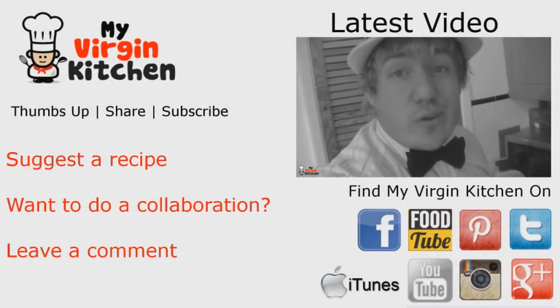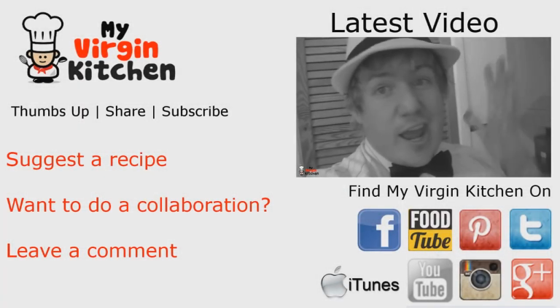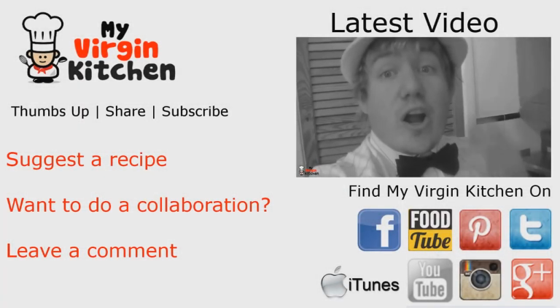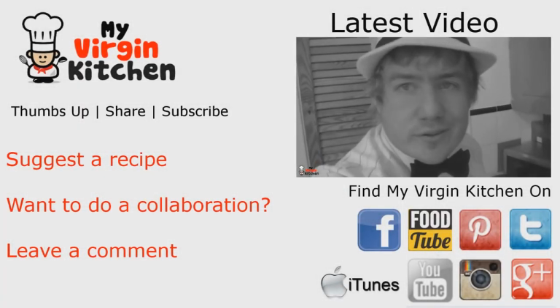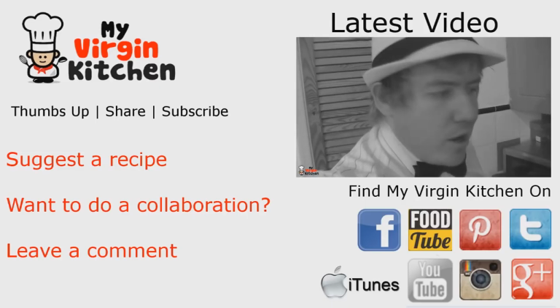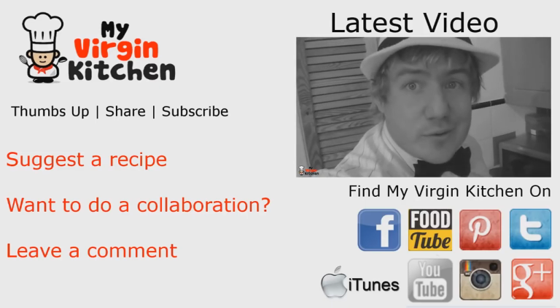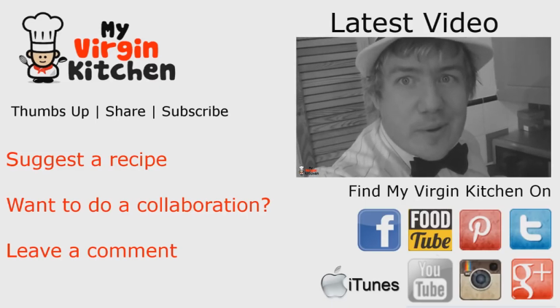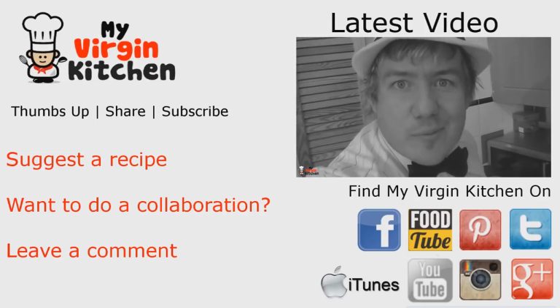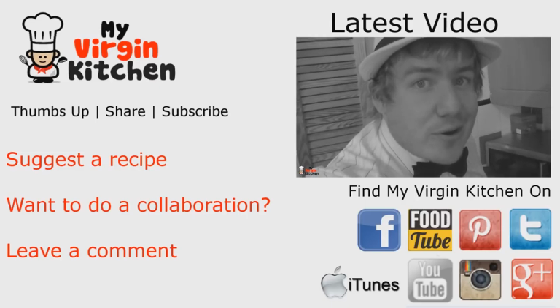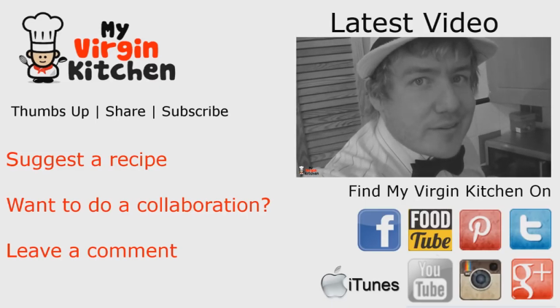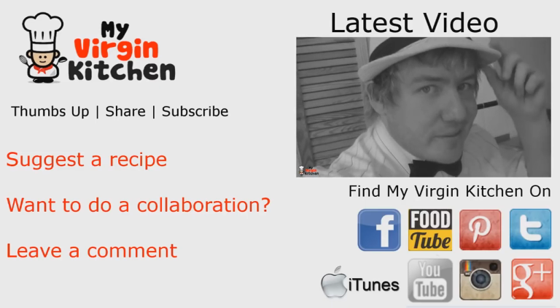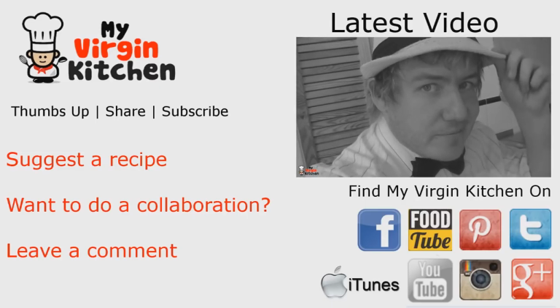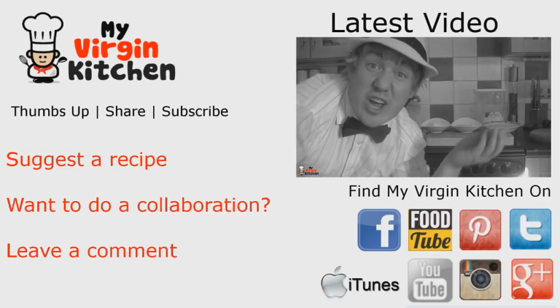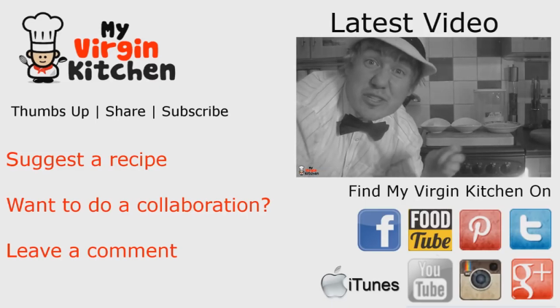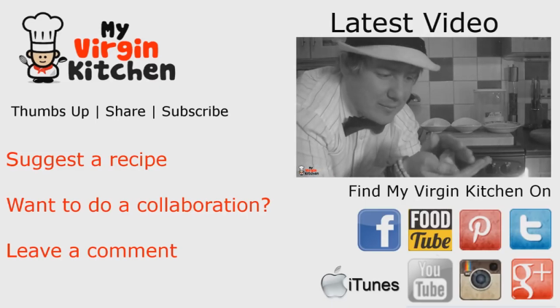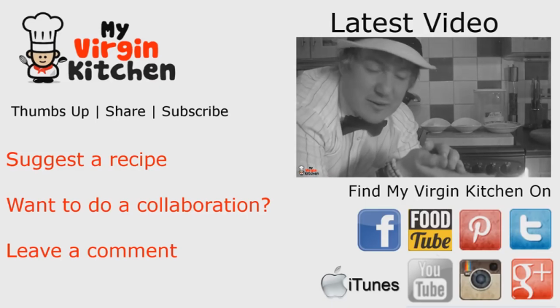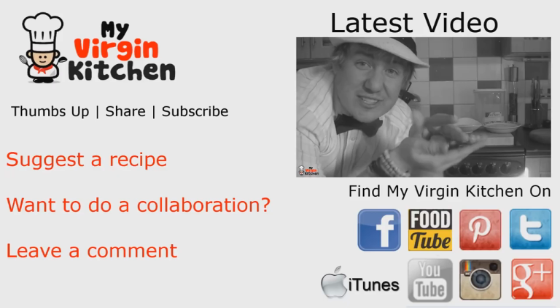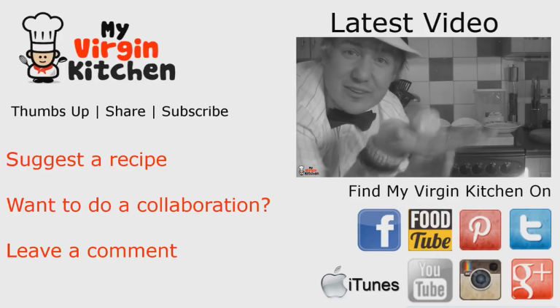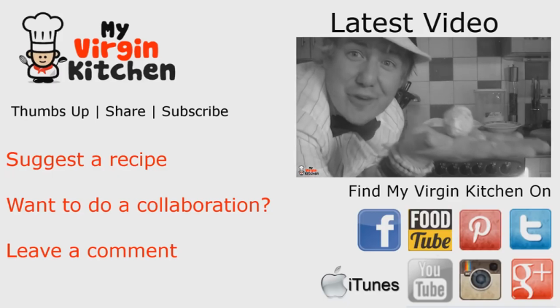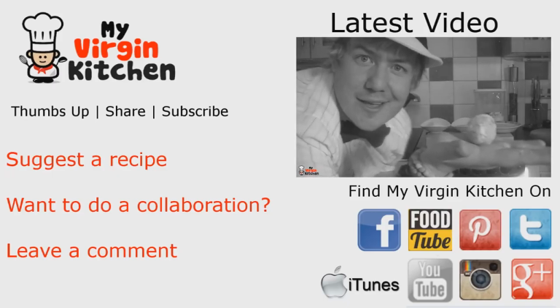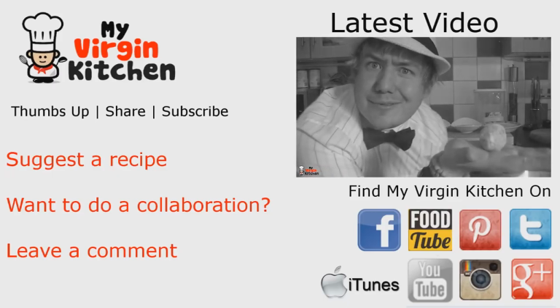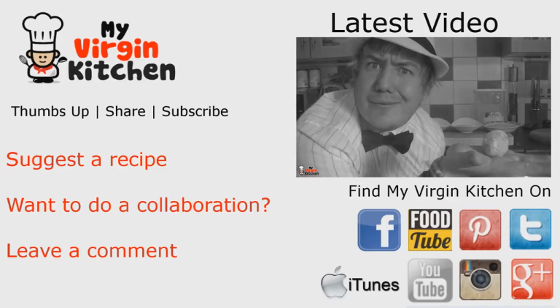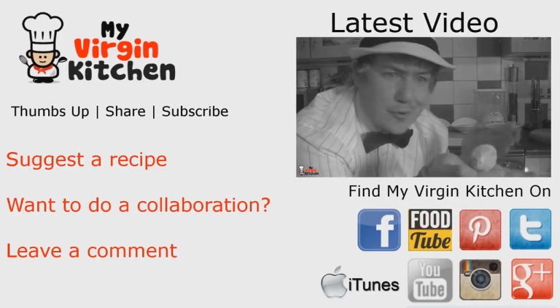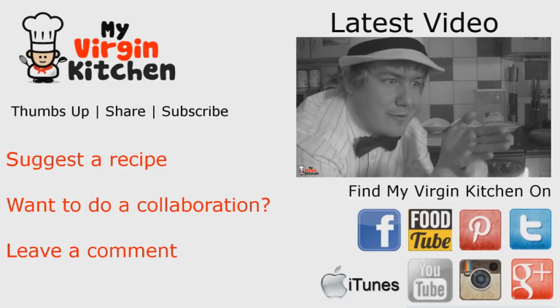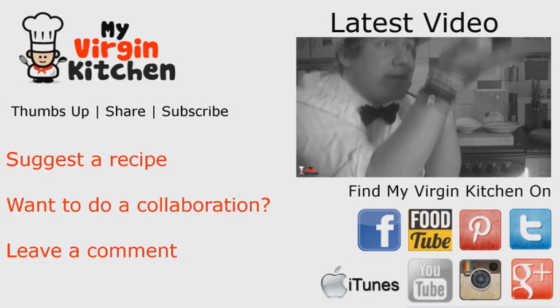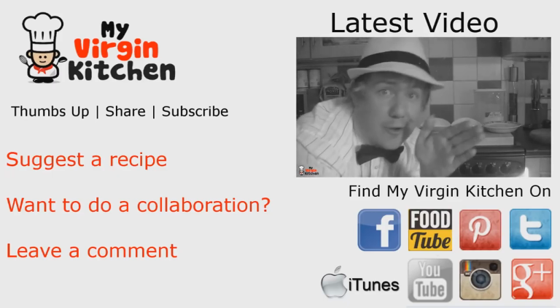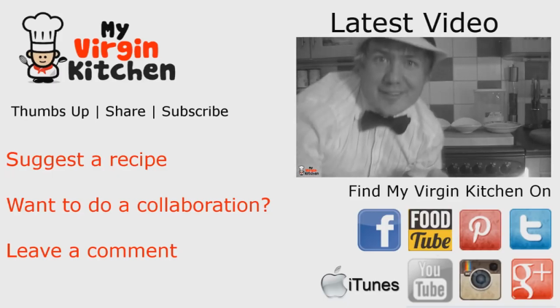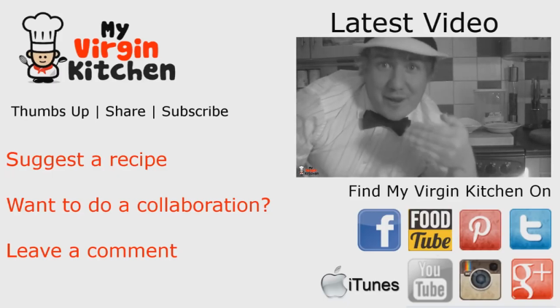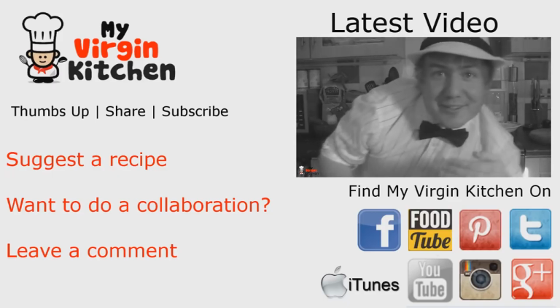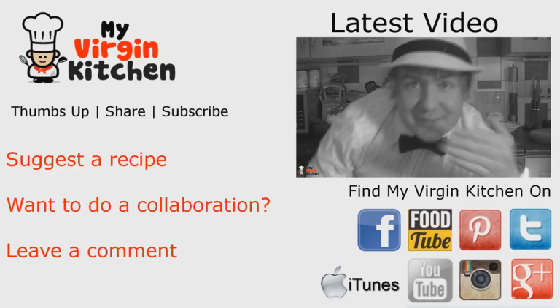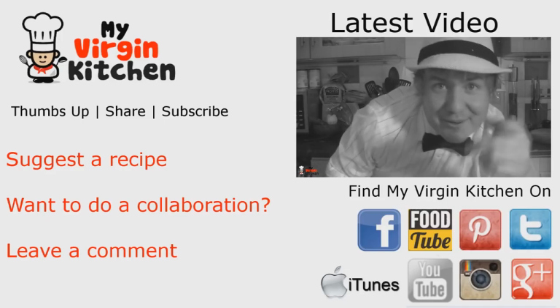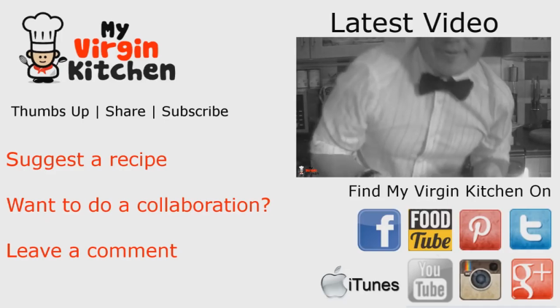Hi it's Mrs Barry here. If you enjoyed the video please give it a thumbs up and share. Over on the right is Barry's last video where we made apple croquettes — I think they tasted nice but they had all gone by the time I got back from work. Anyway, see you next time.